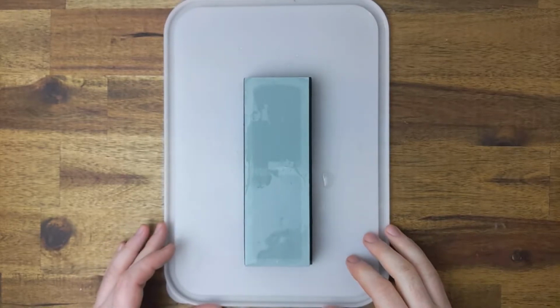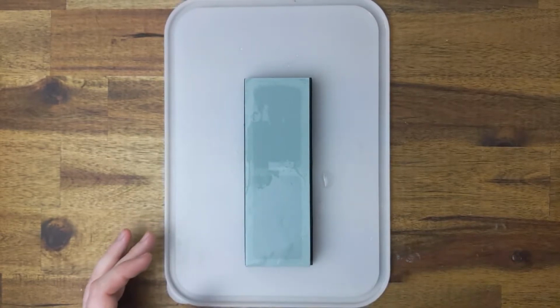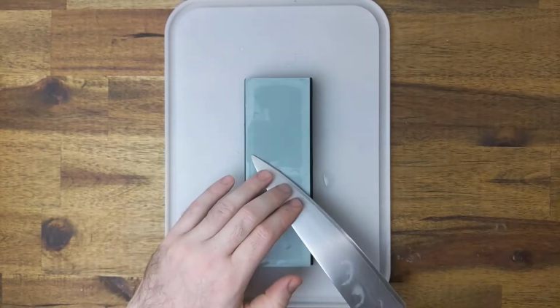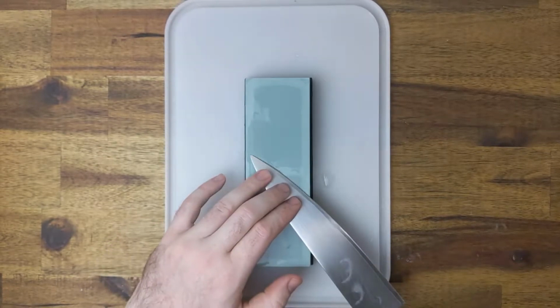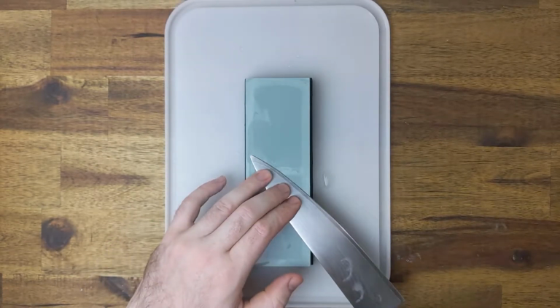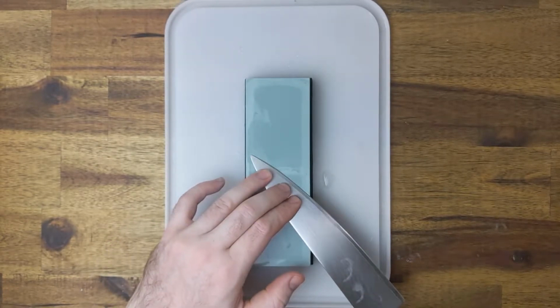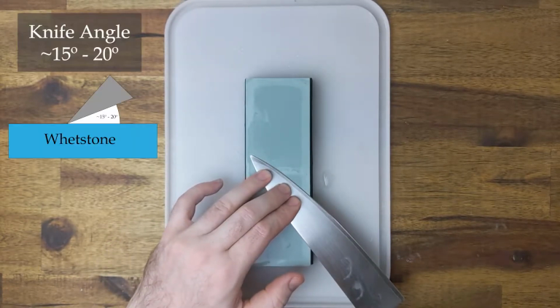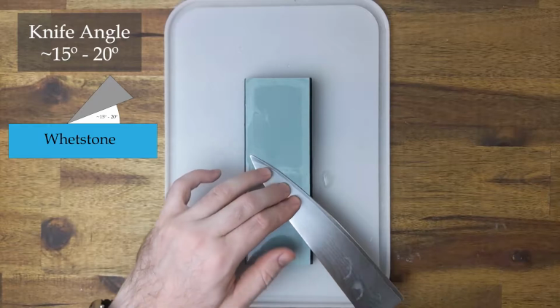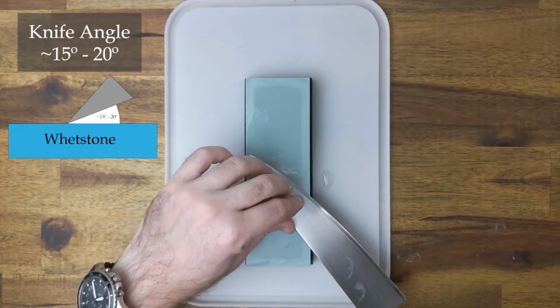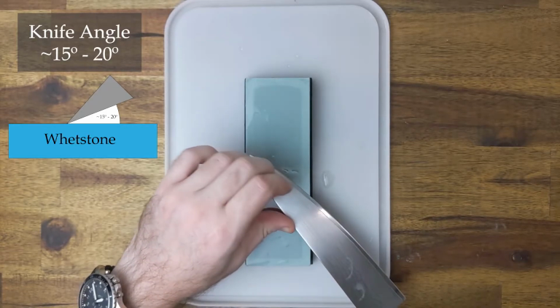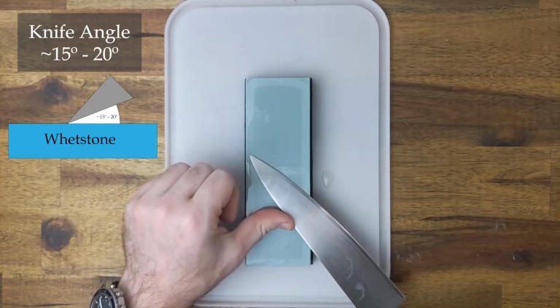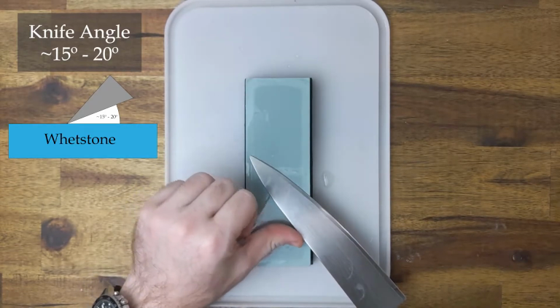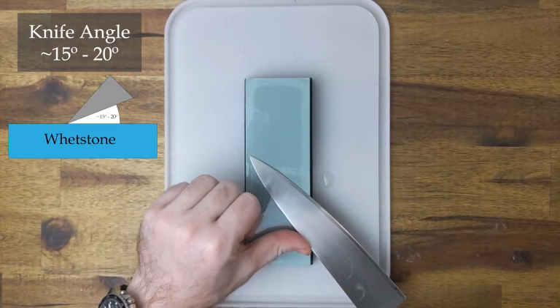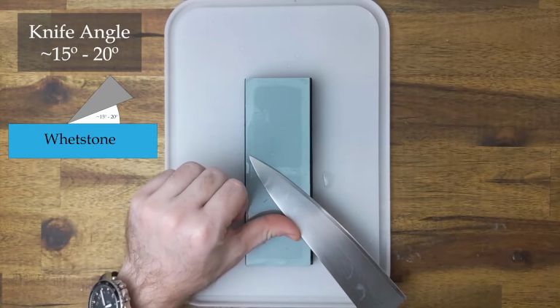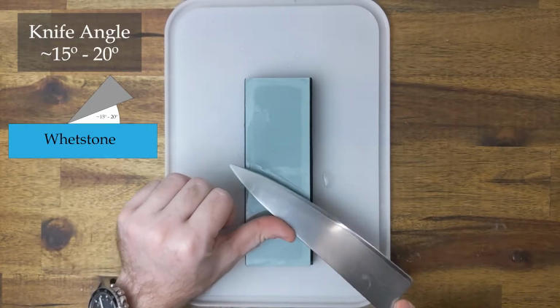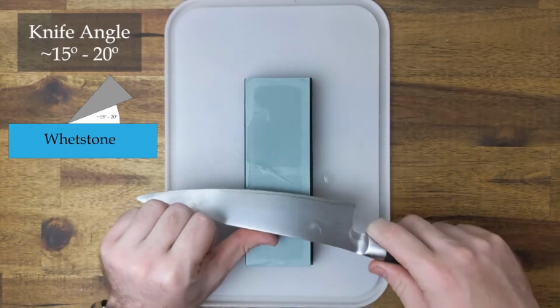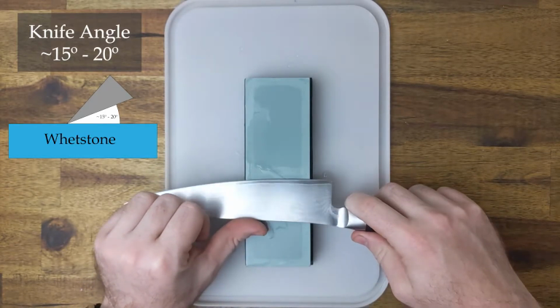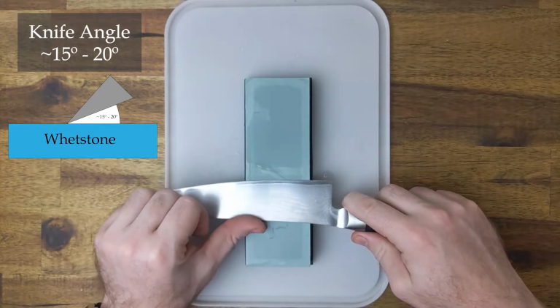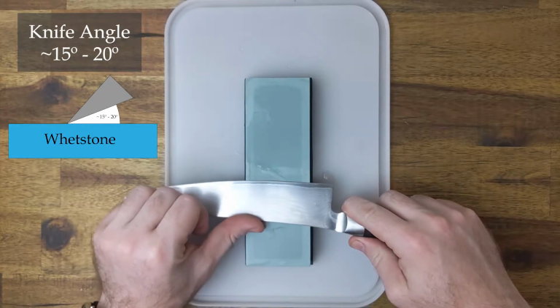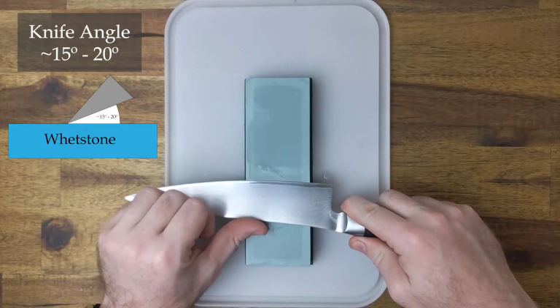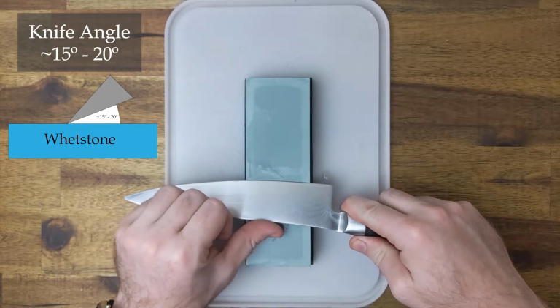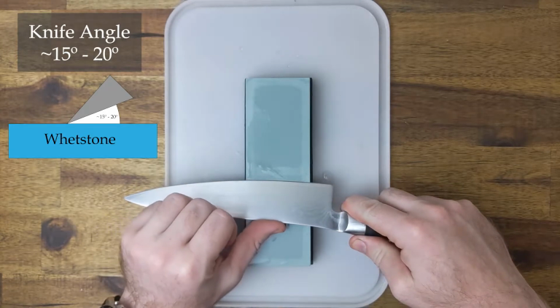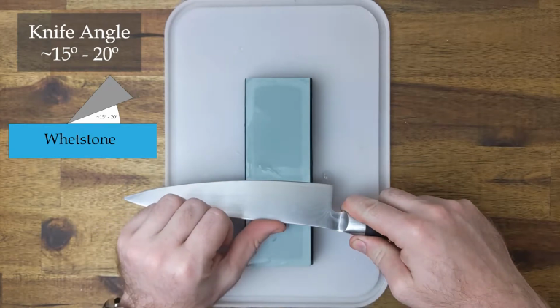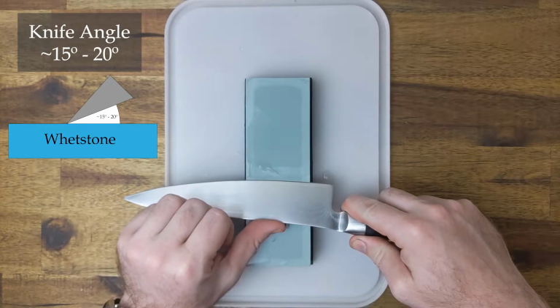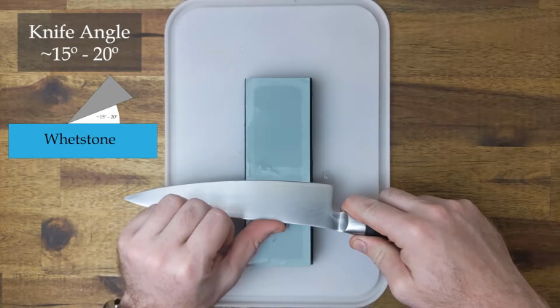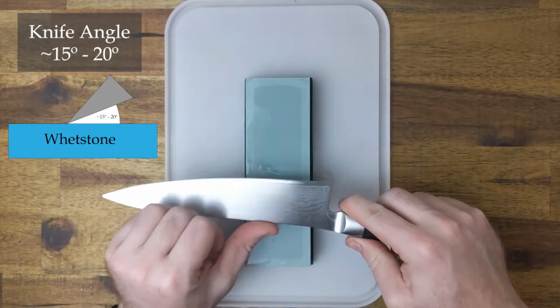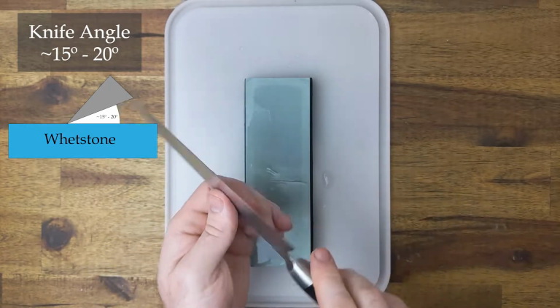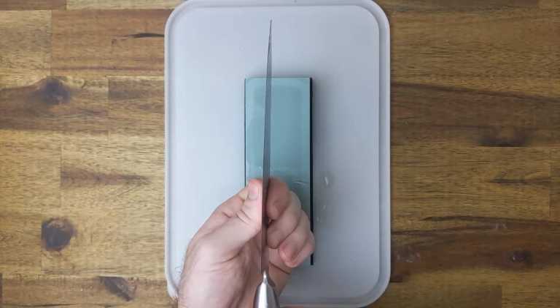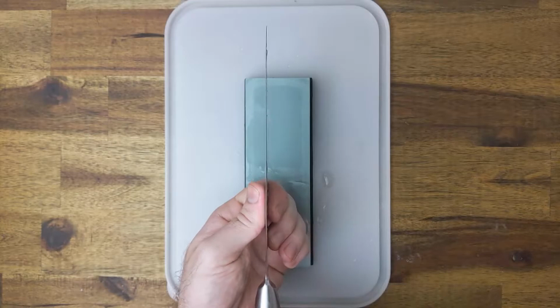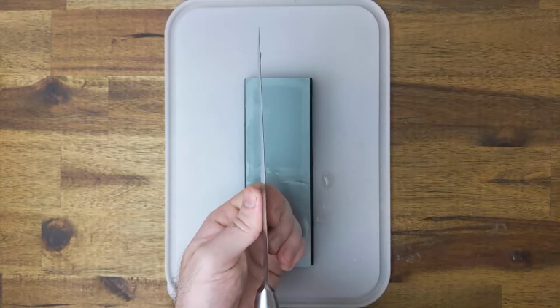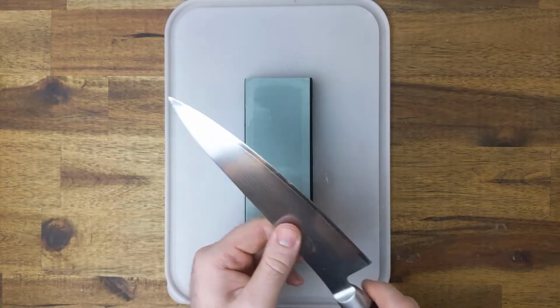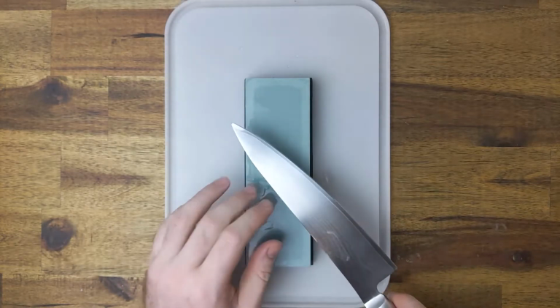The angle depends on the knife but a good cutting edge will be from about 15 to 20 degrees off the stone. To achieve this I used half the height of my thumb as a guide. Unless you have super tiny hands this will get you in the ballpark. Don't stress about the angle as you will still get a sharp blade.